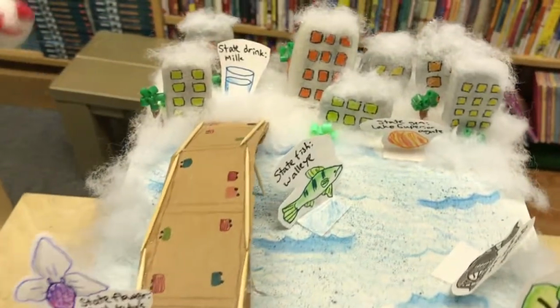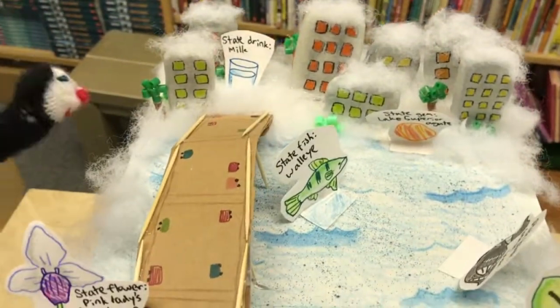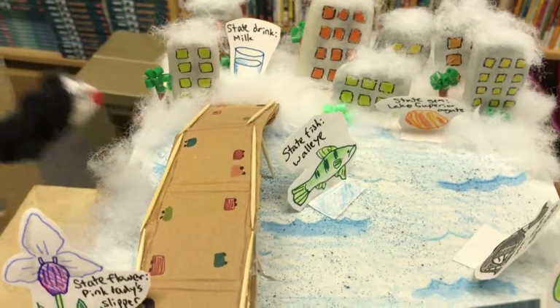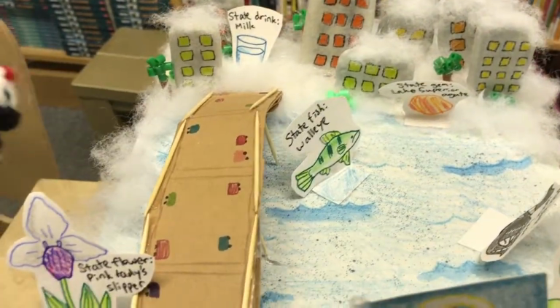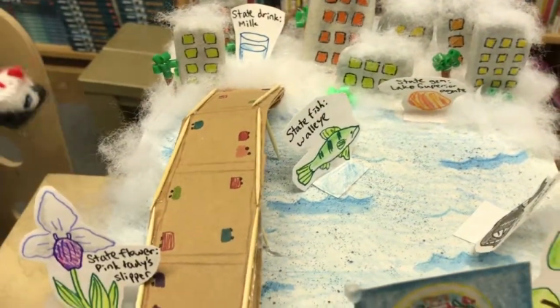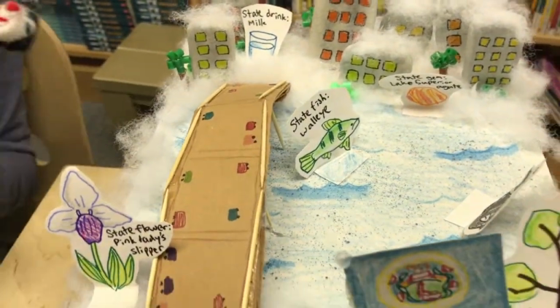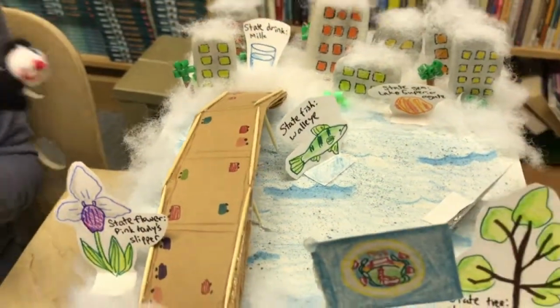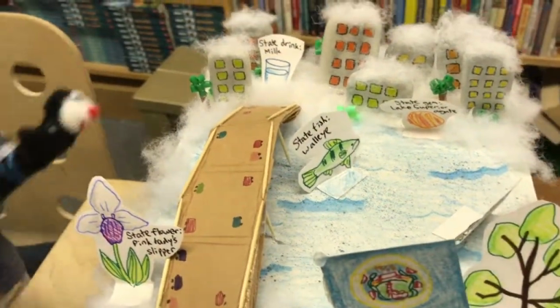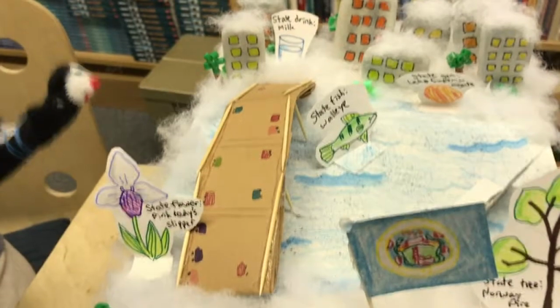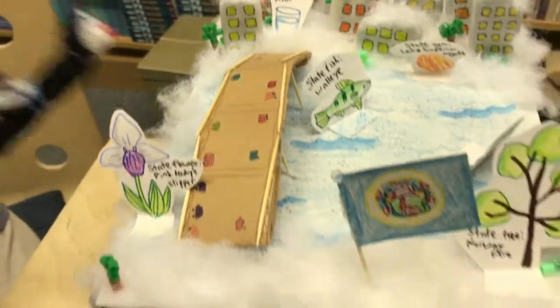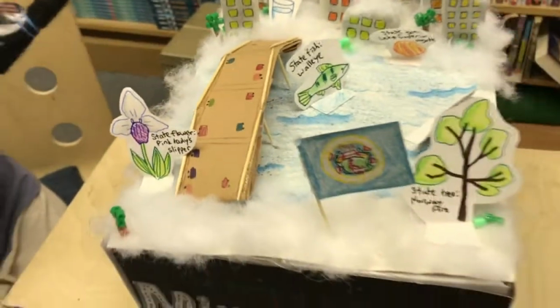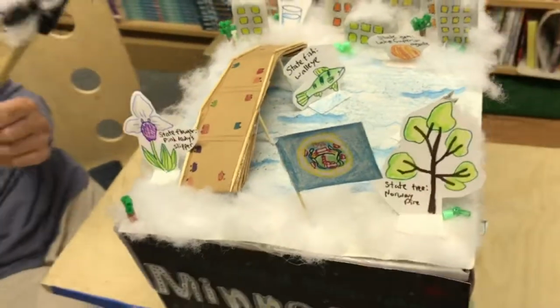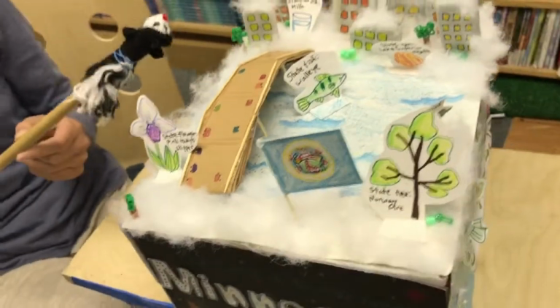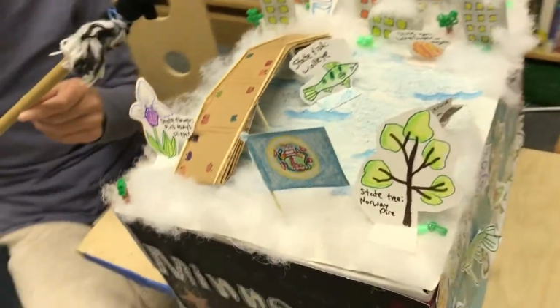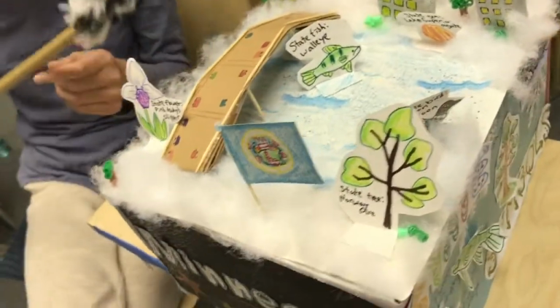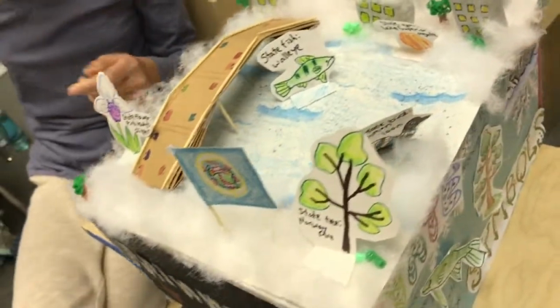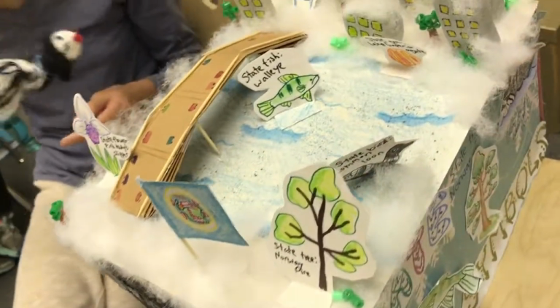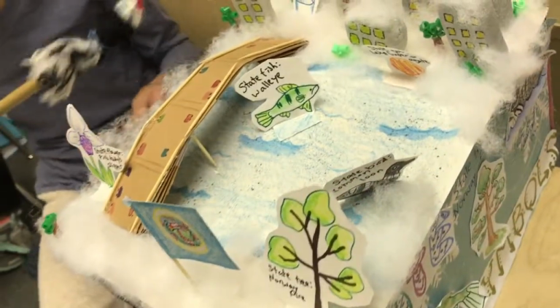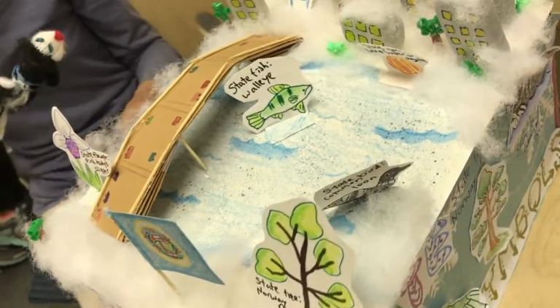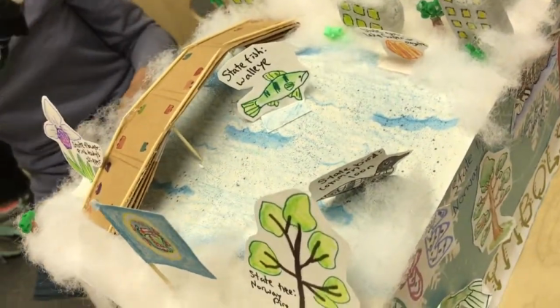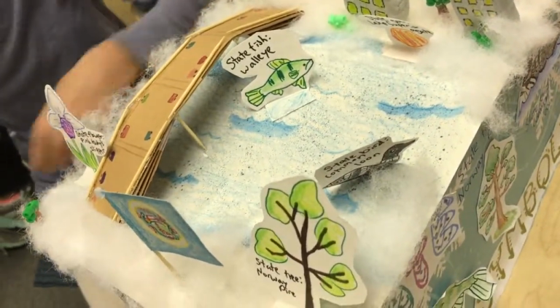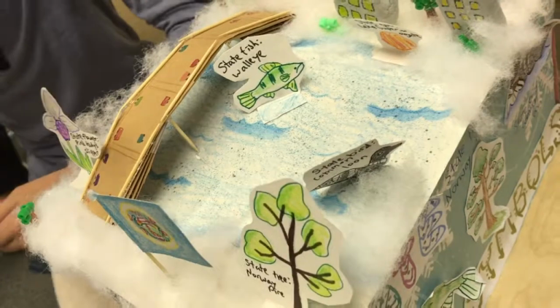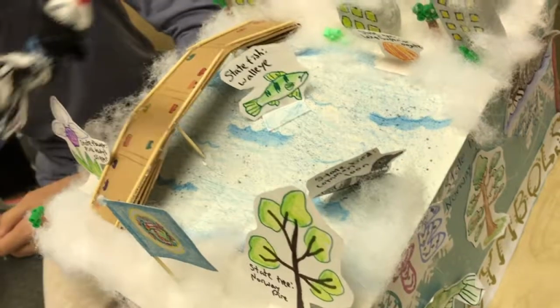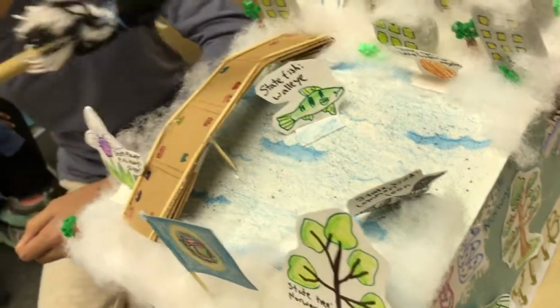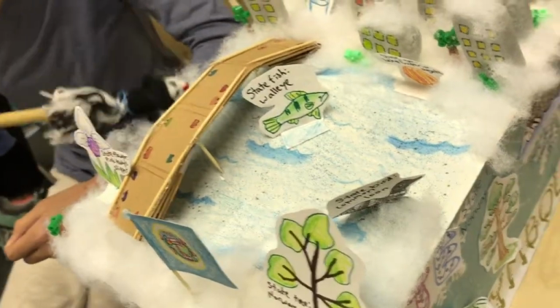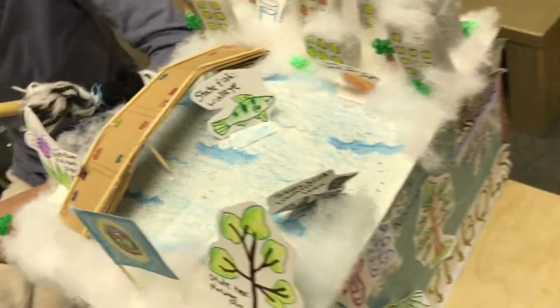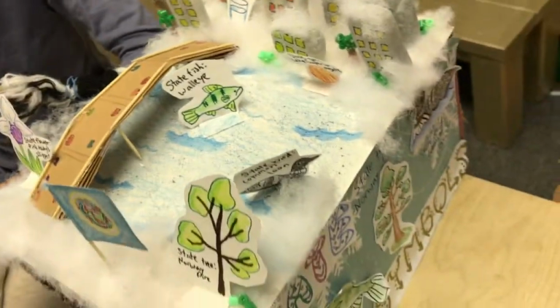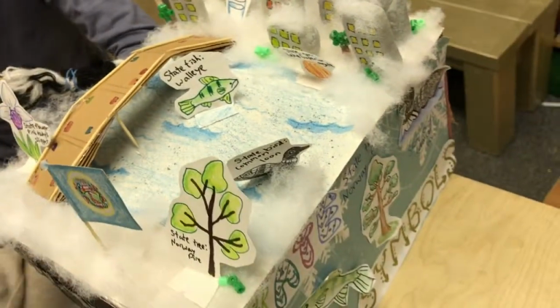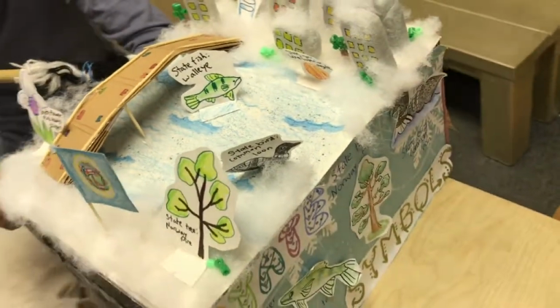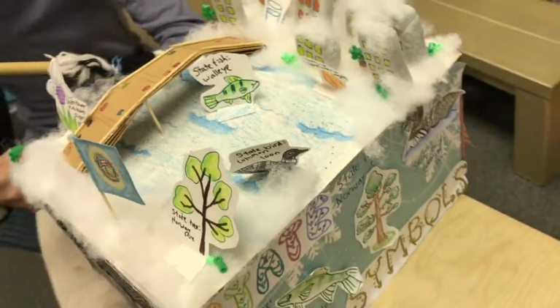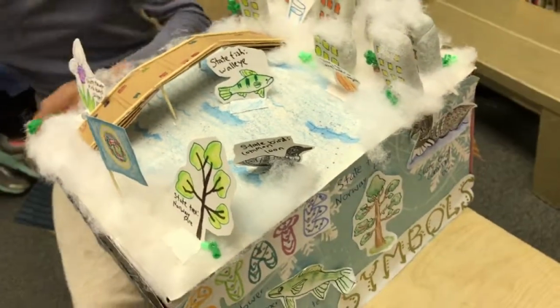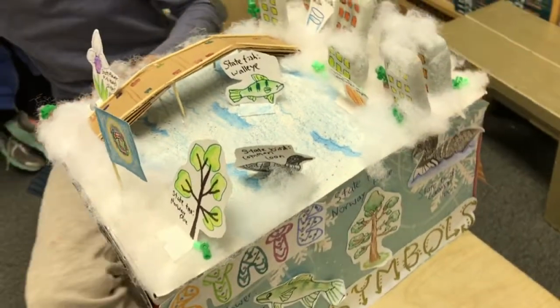And then over here, I made sort of a toothpick bridge. I first made like a ladder shape with toothpicks, and then wrapped it in construction paper. And then I'll use this as the stand for the bridge.